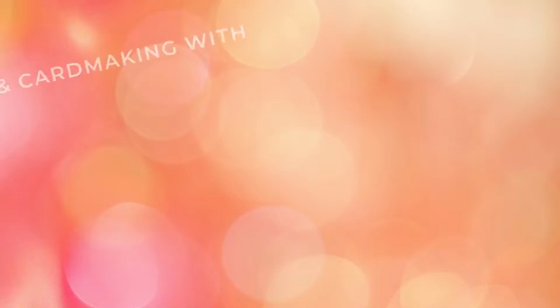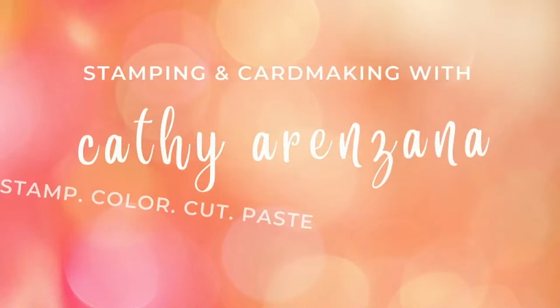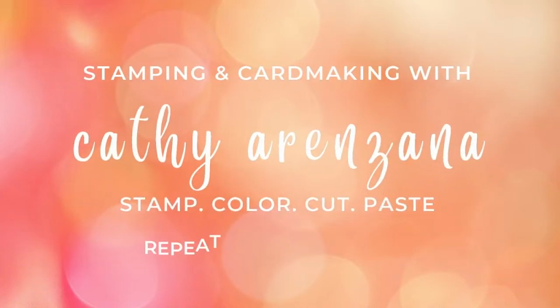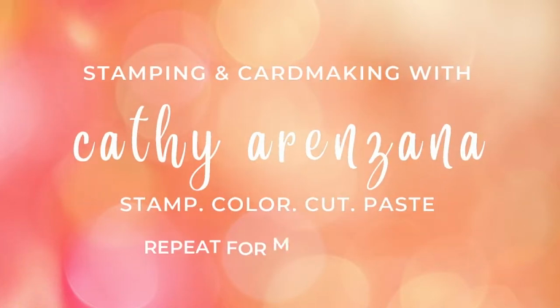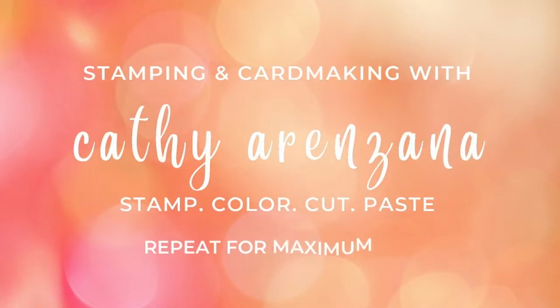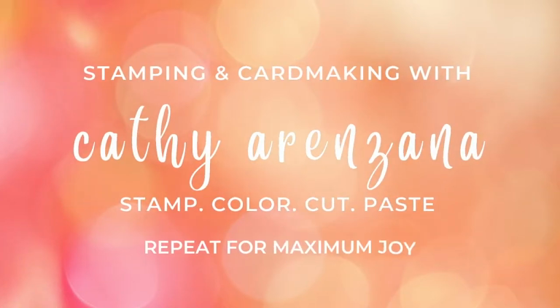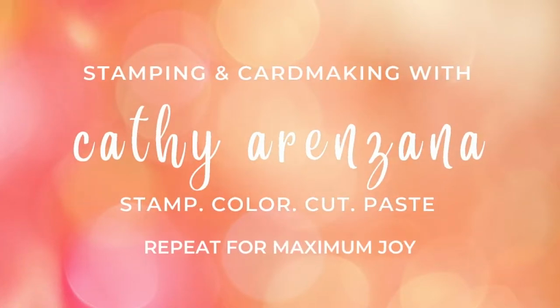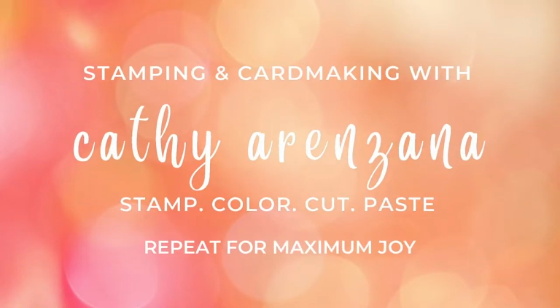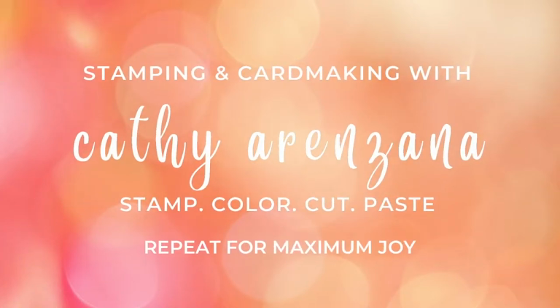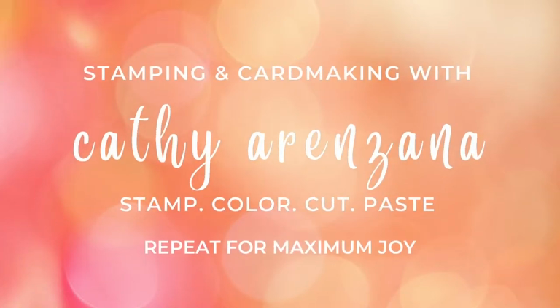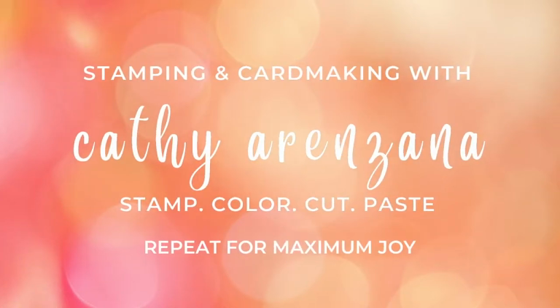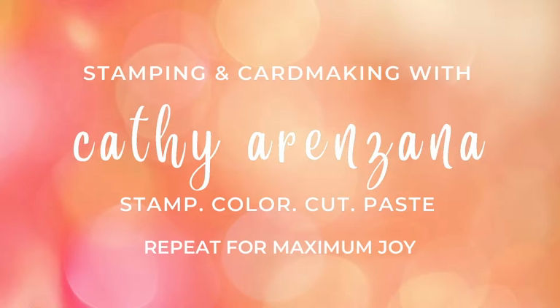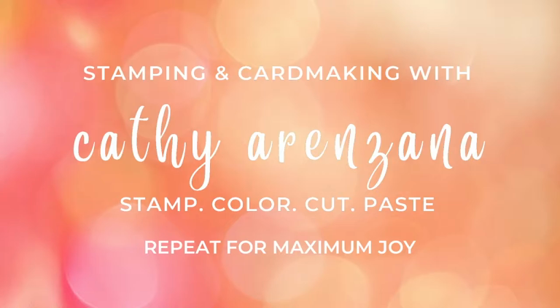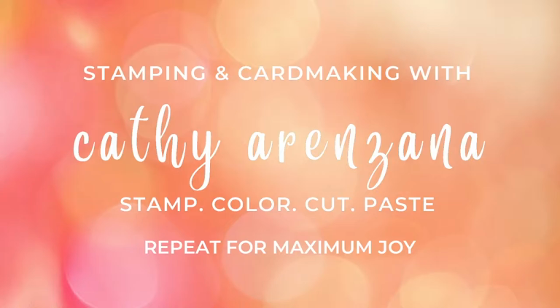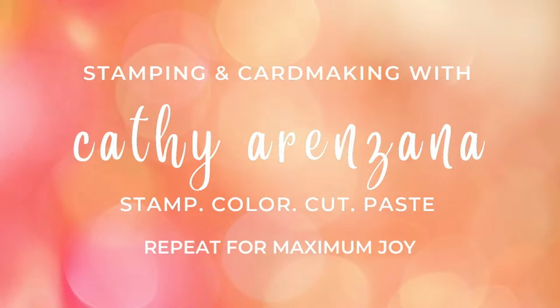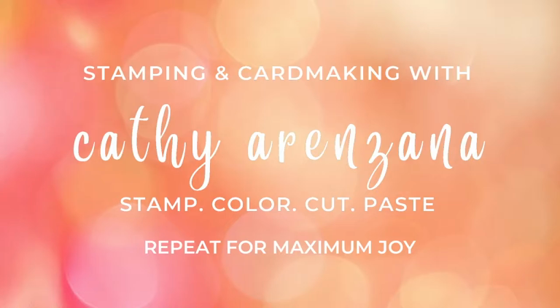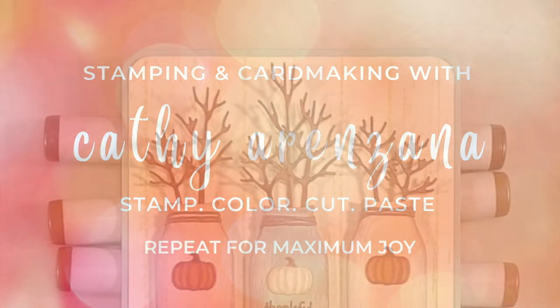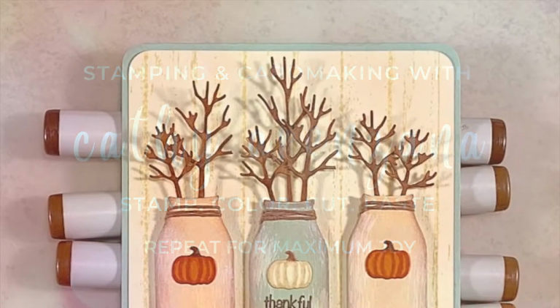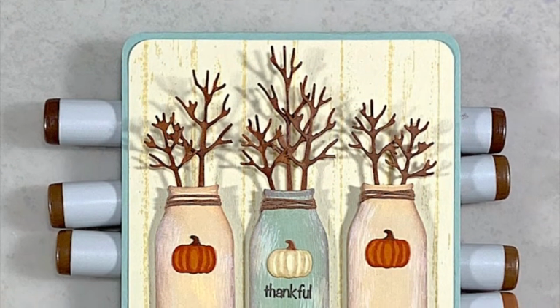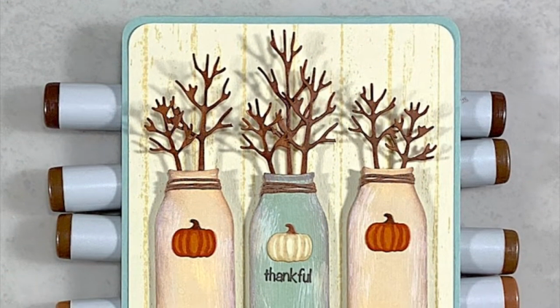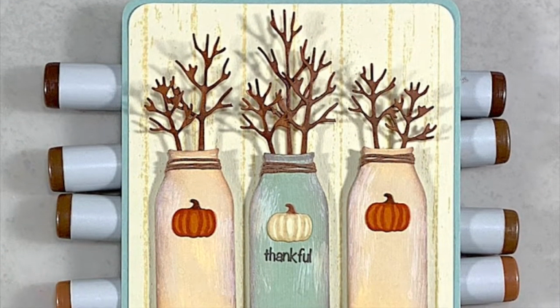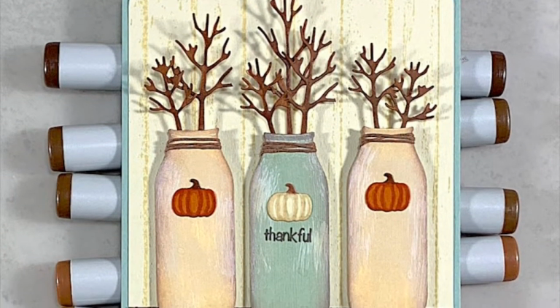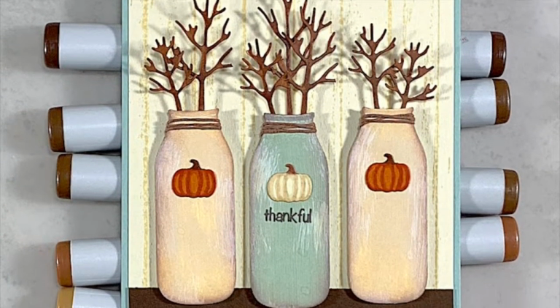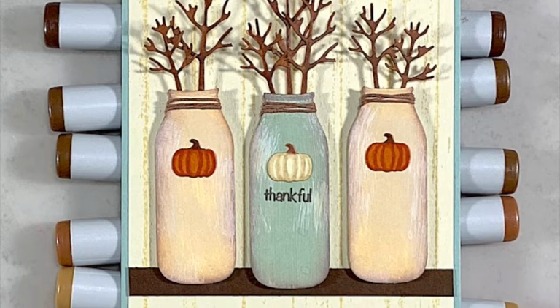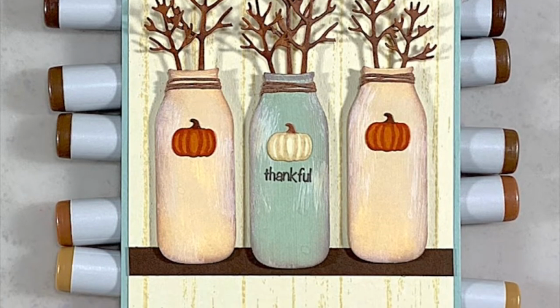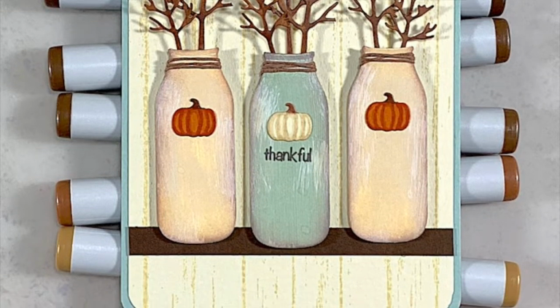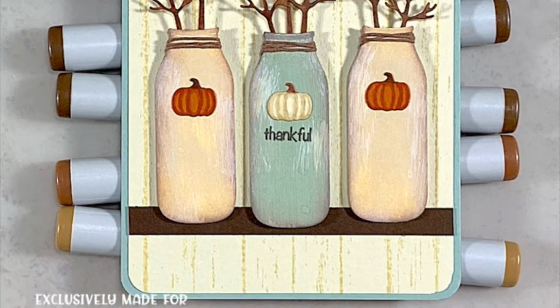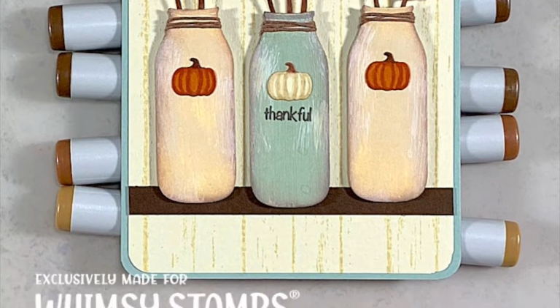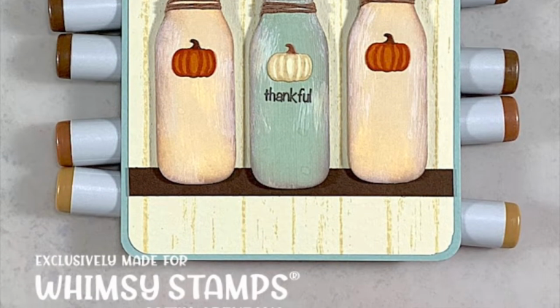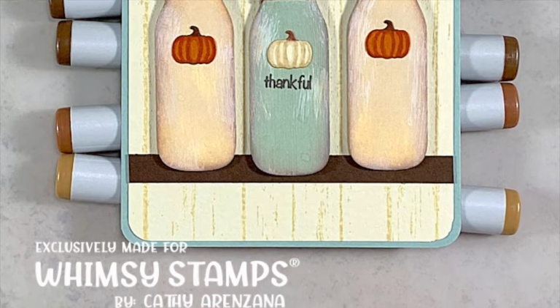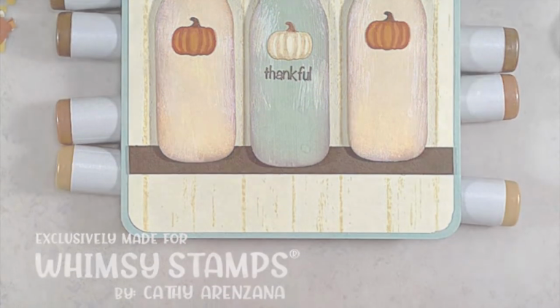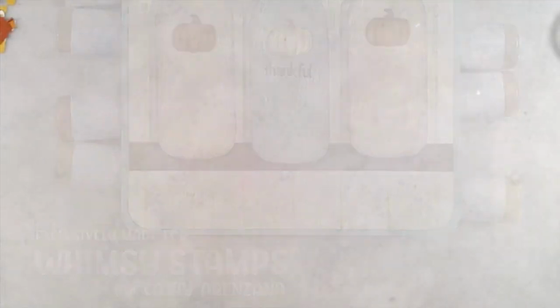Hi everyone, it's Kathy. Thank you so much for joining me. Today I'll be creating a fall-themed card. I really like the look of the chalk-painted milk bottles, so I decided to use that as my inspiration for this project.